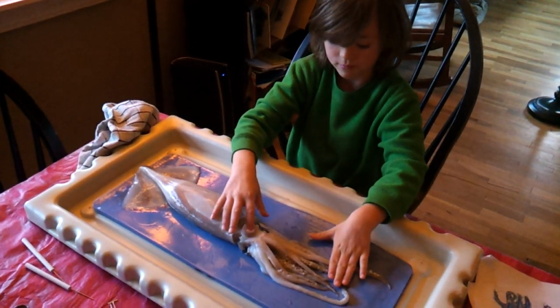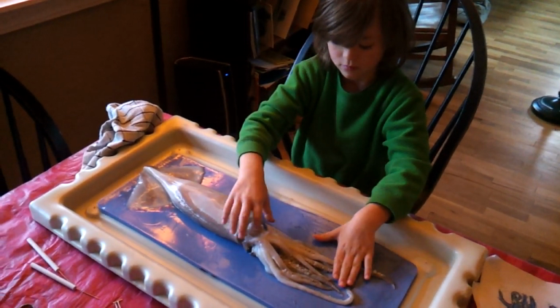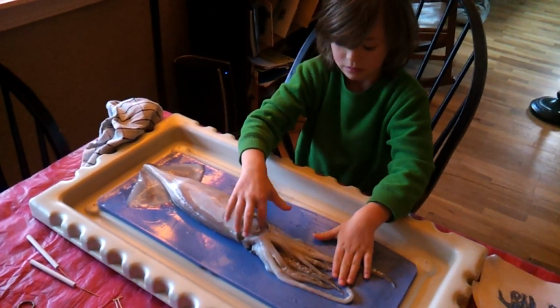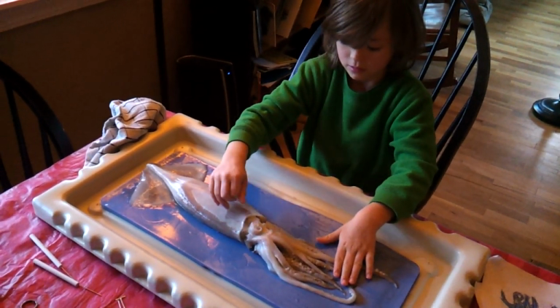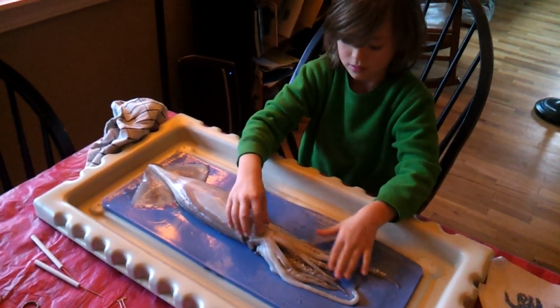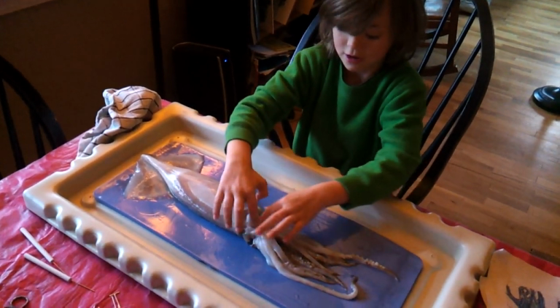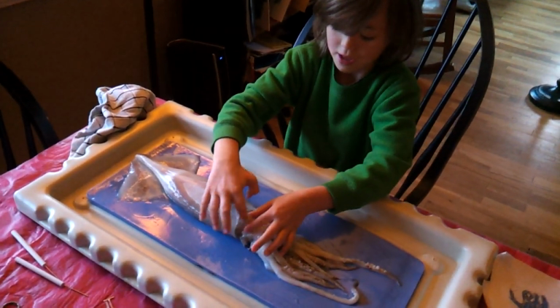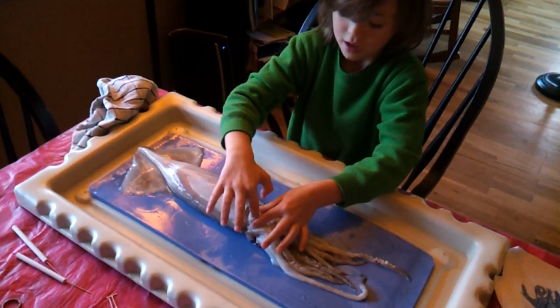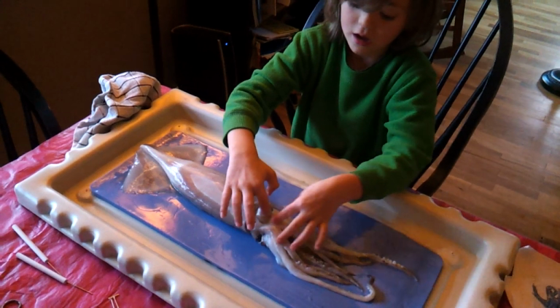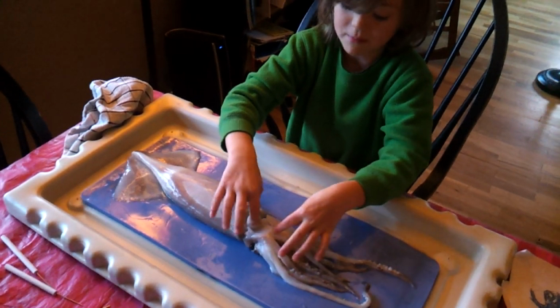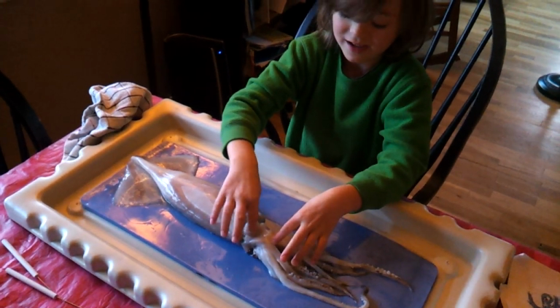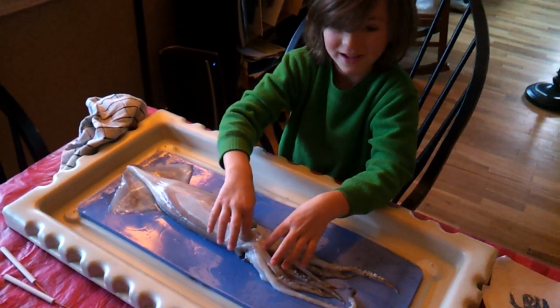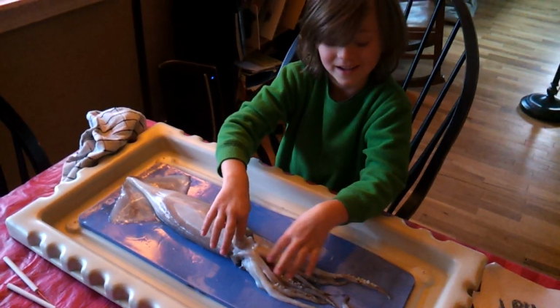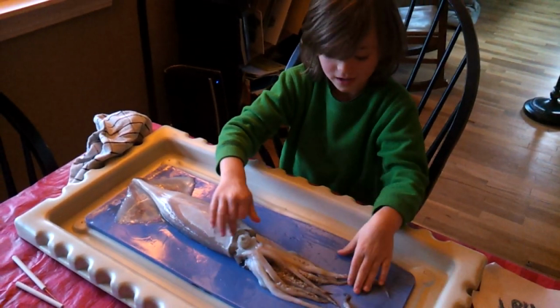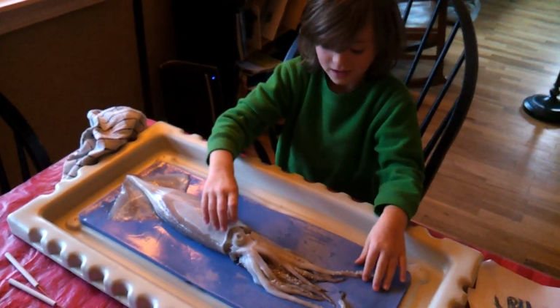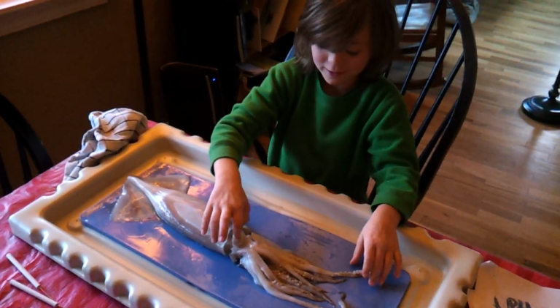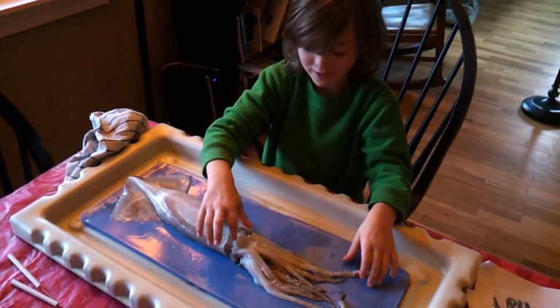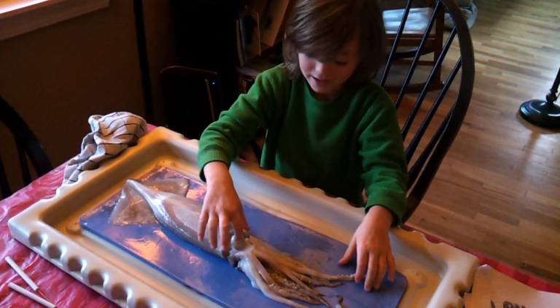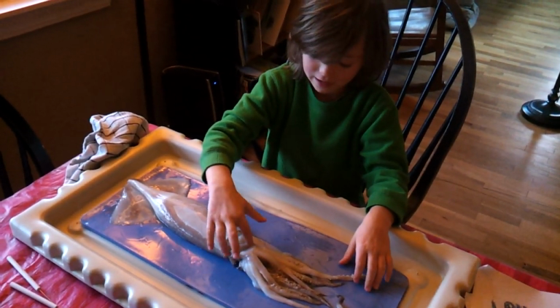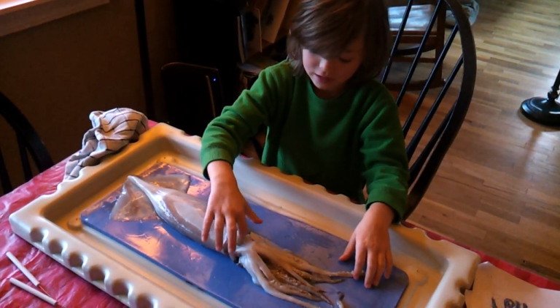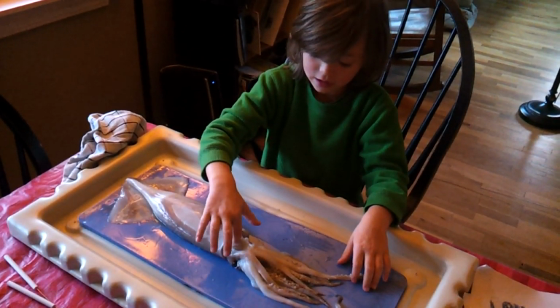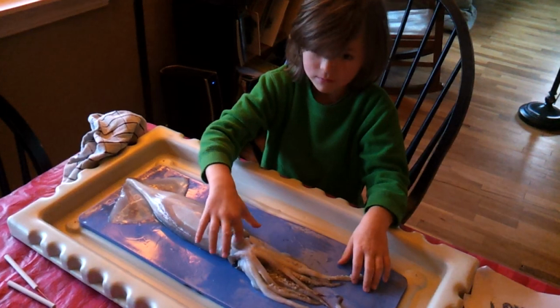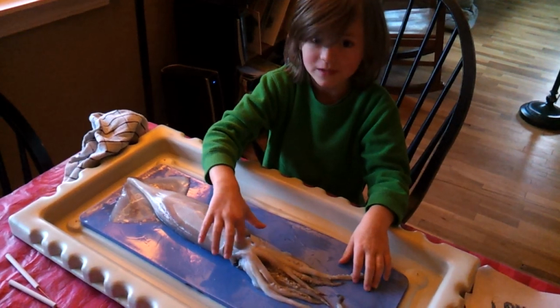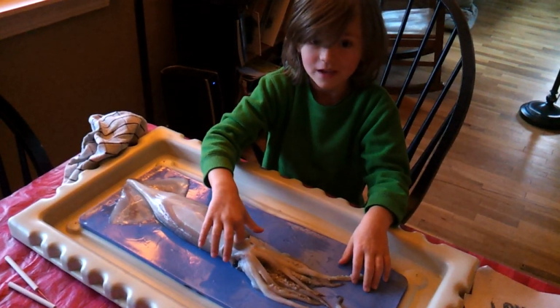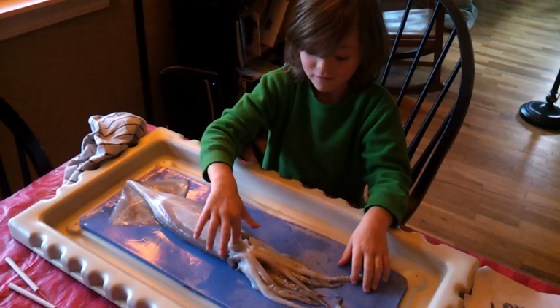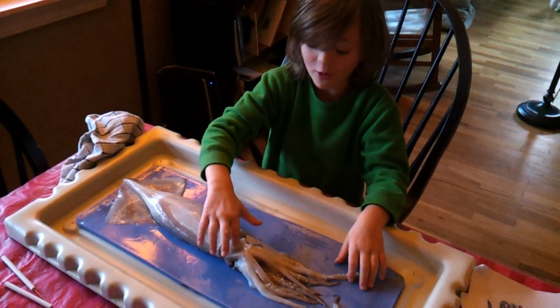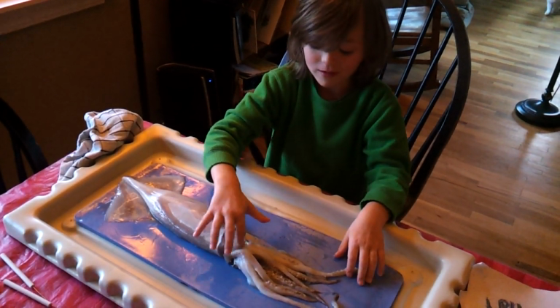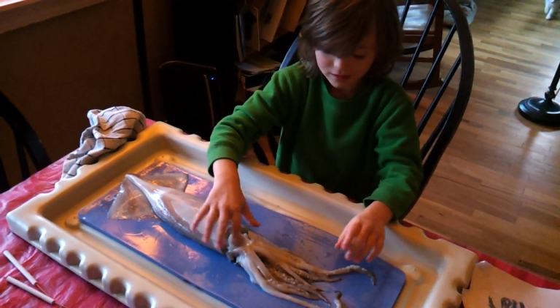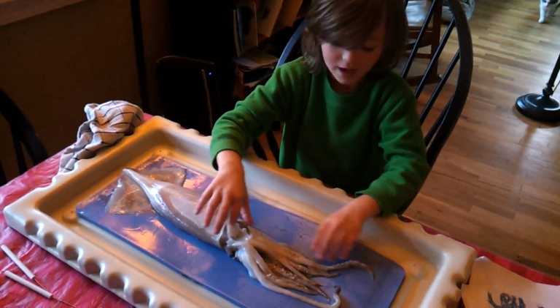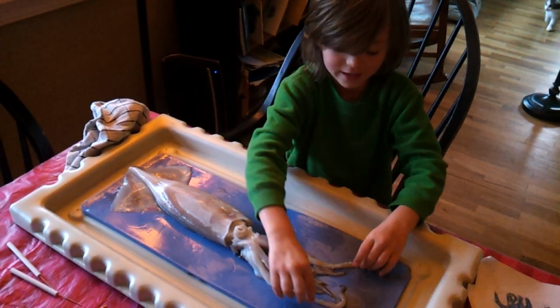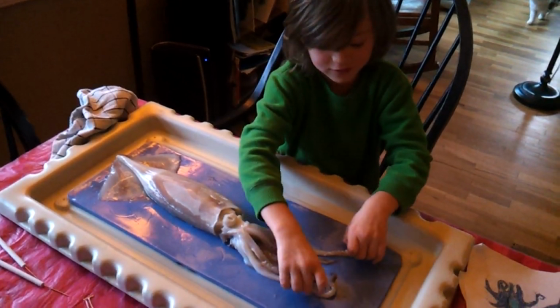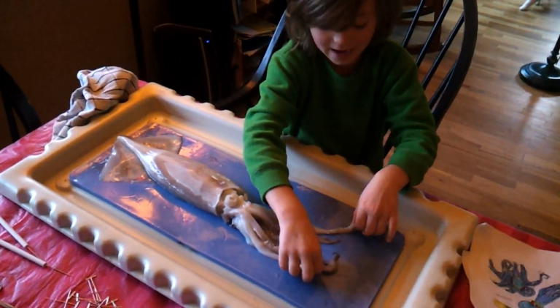Now what's that hole that you just put your finger on? That is the funnel. These are the tentacles.